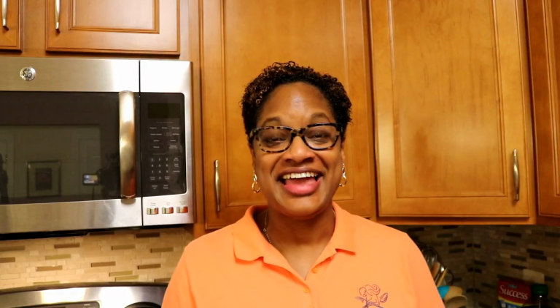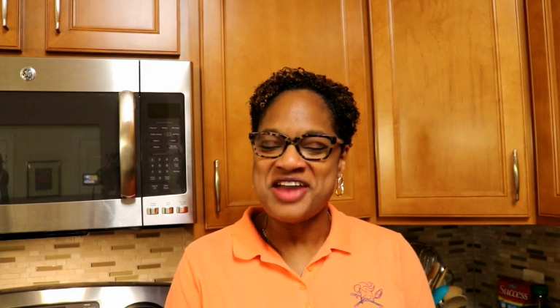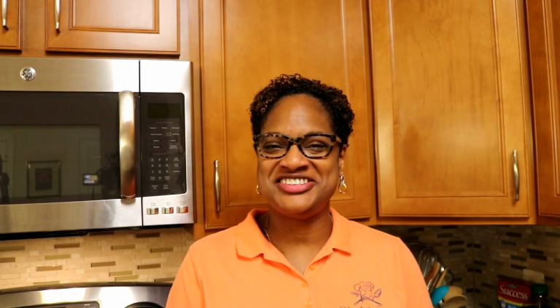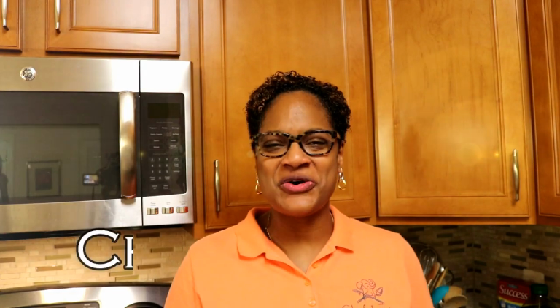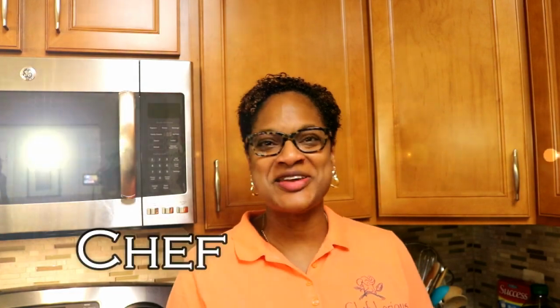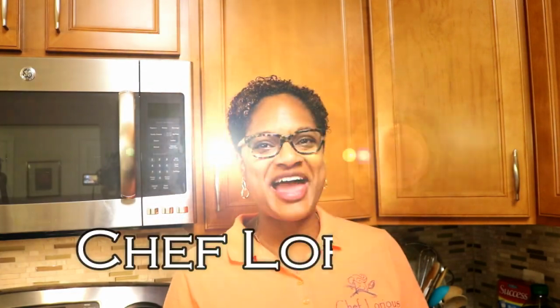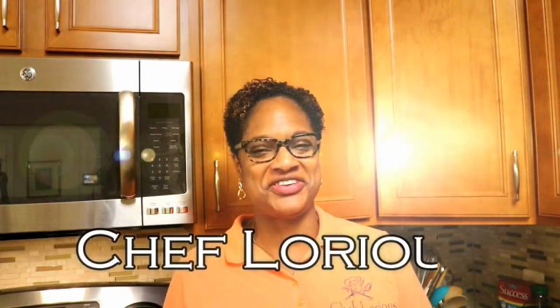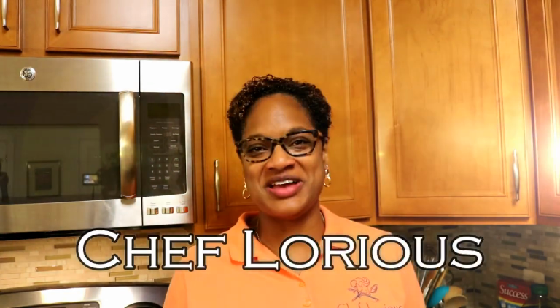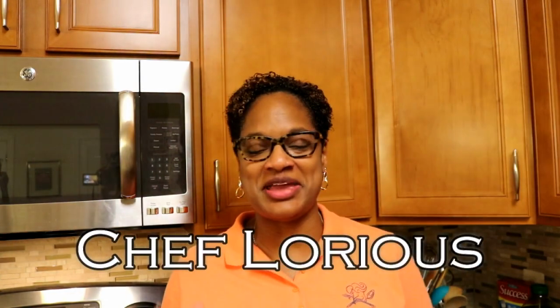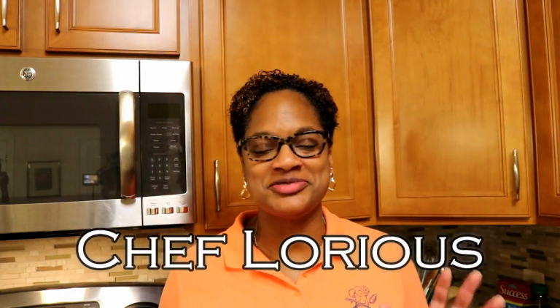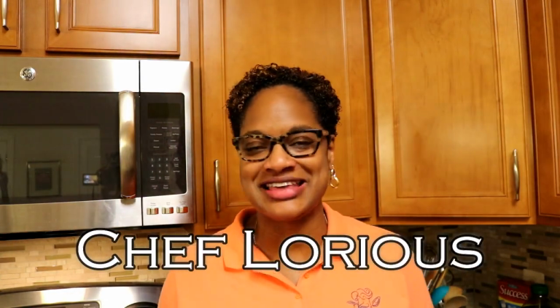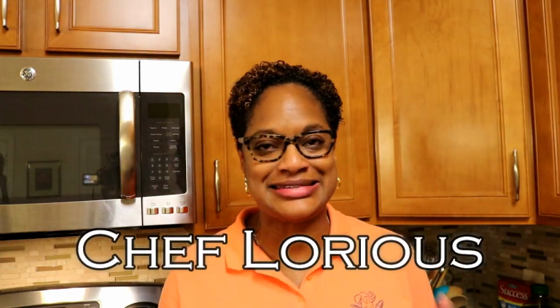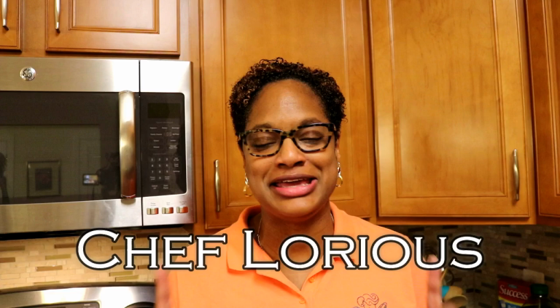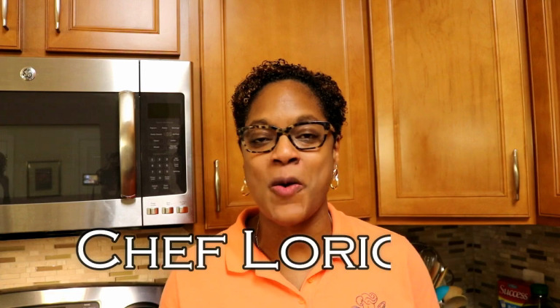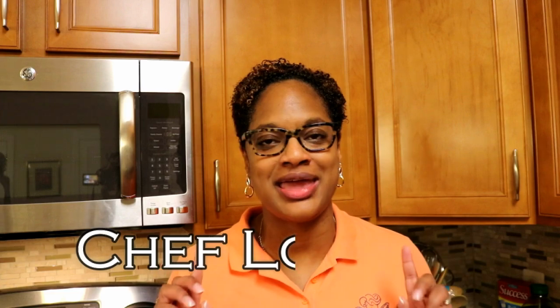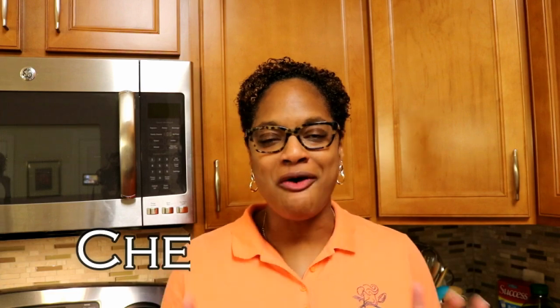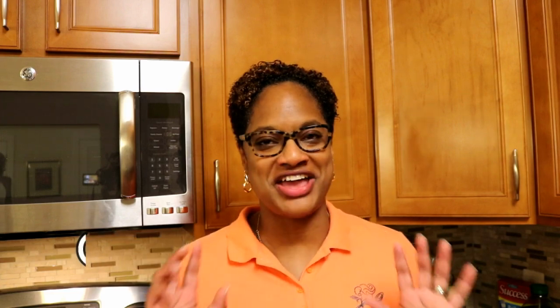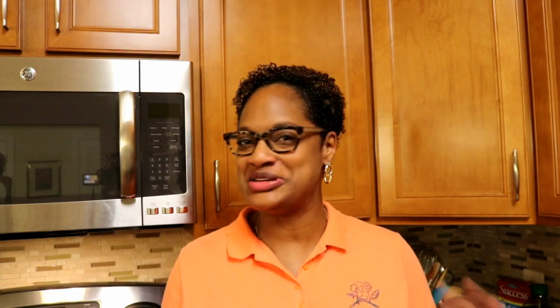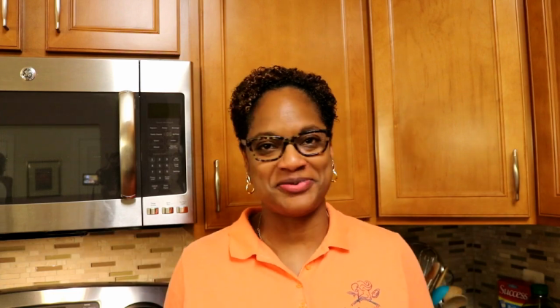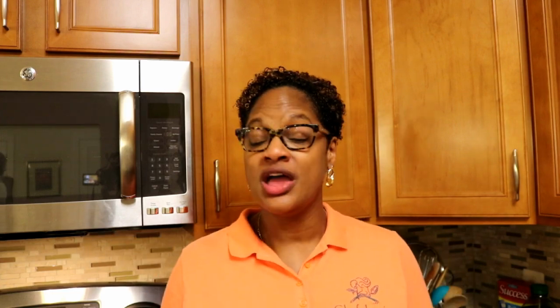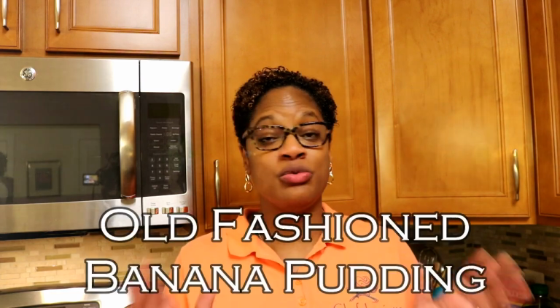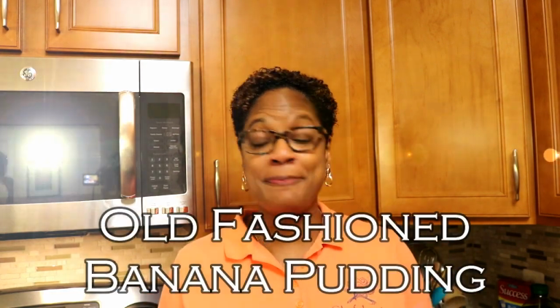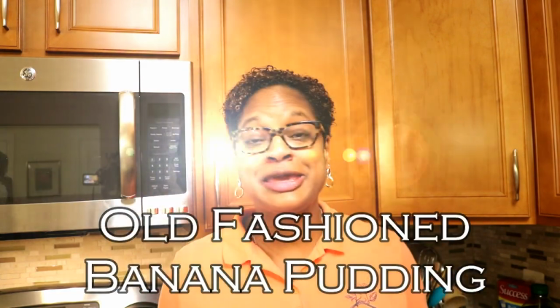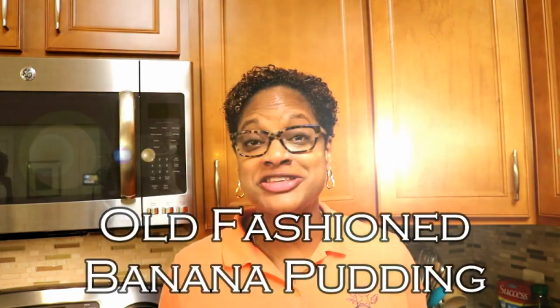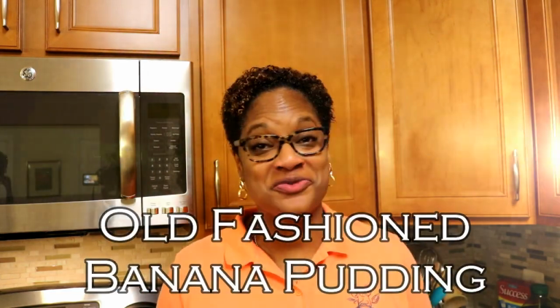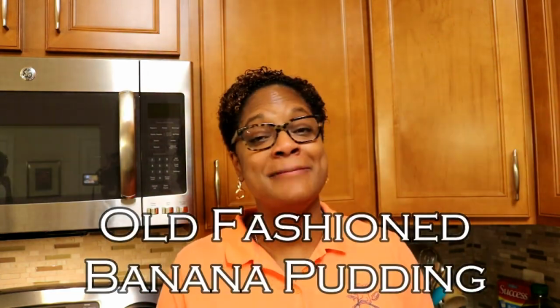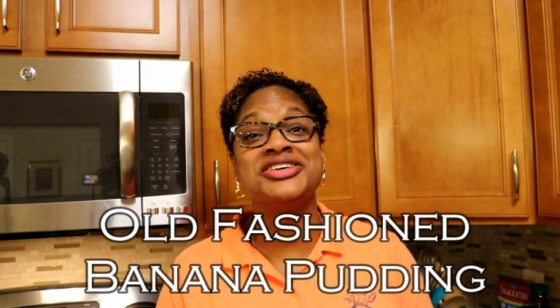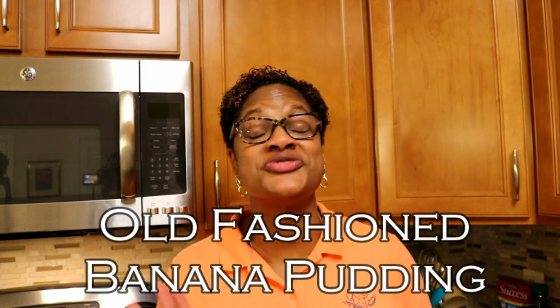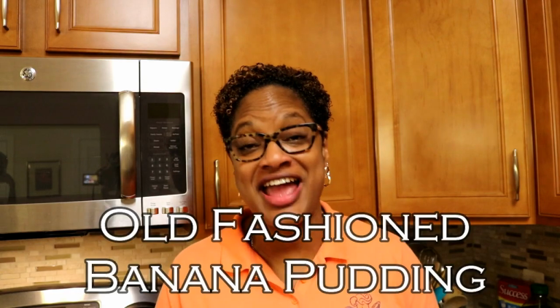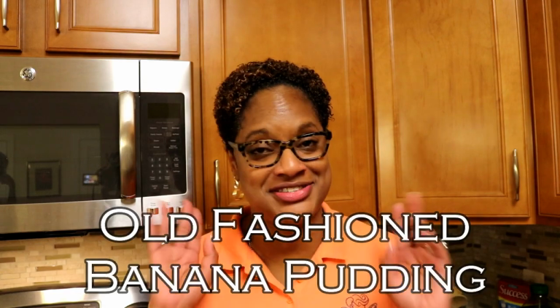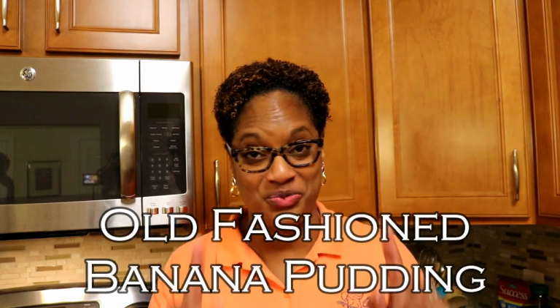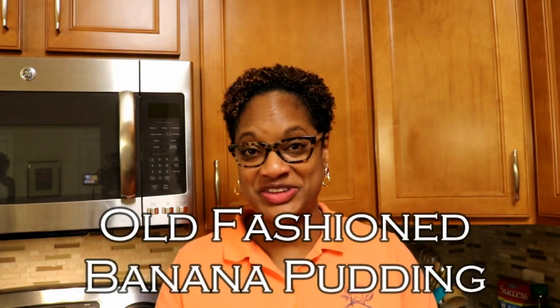Hey everybody, Chef Lori is here back with another recipe. I'm so excited. Today is homemade old-fashioned banana pudding. We will not be making box pudding. We are making this from scratch. This is the real deal.